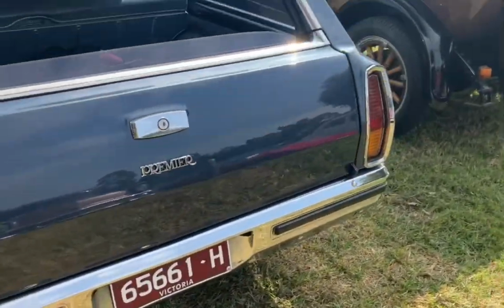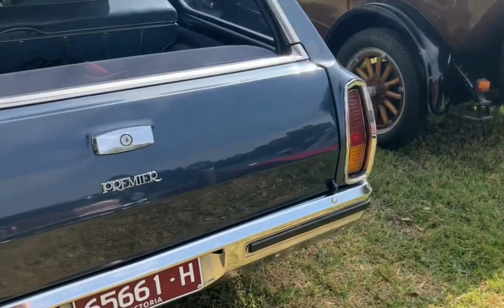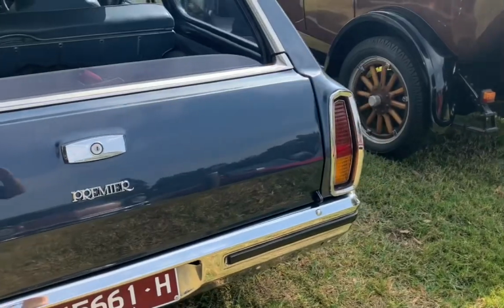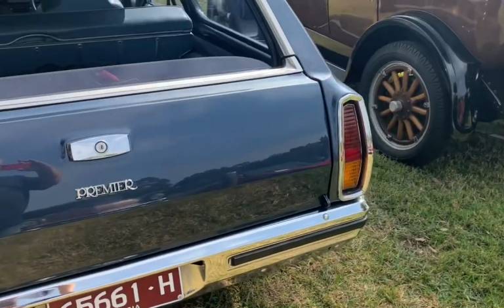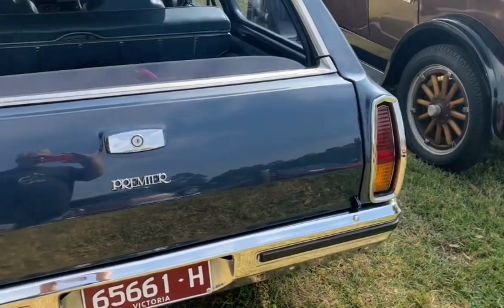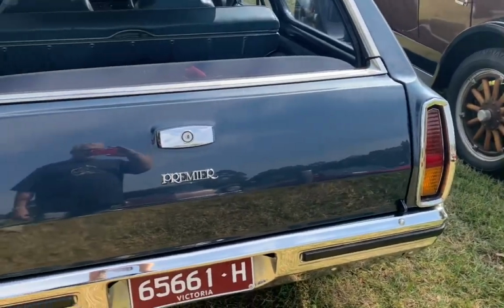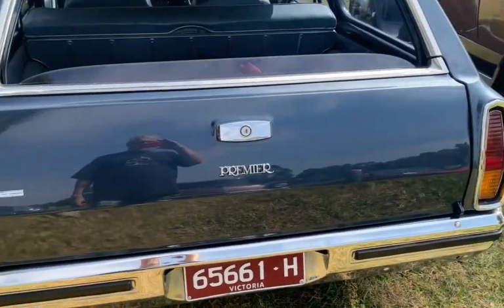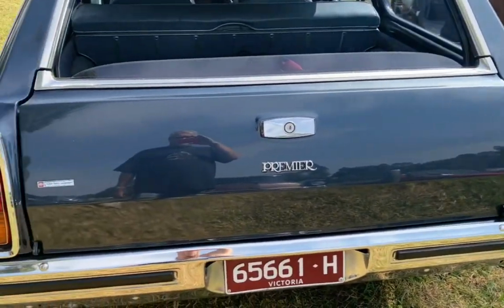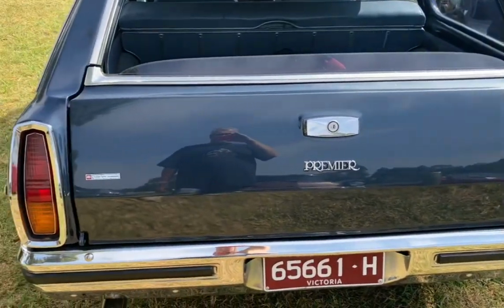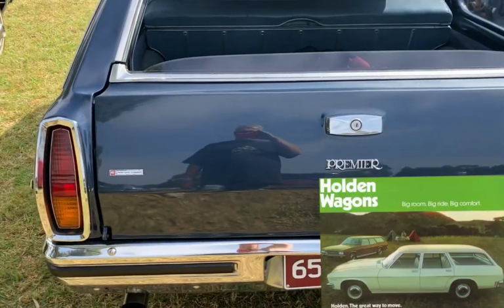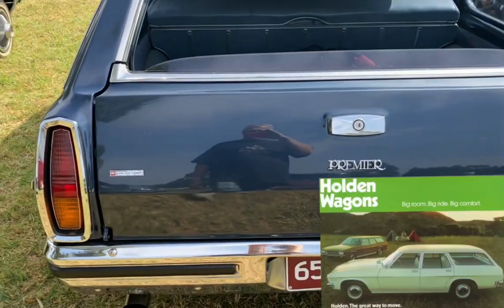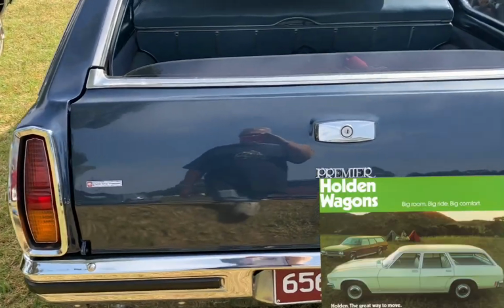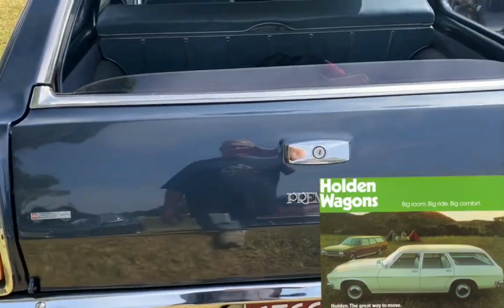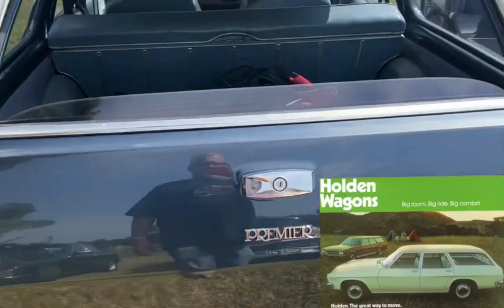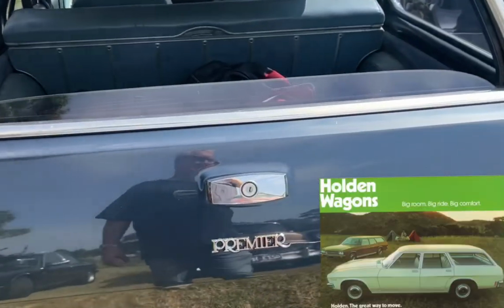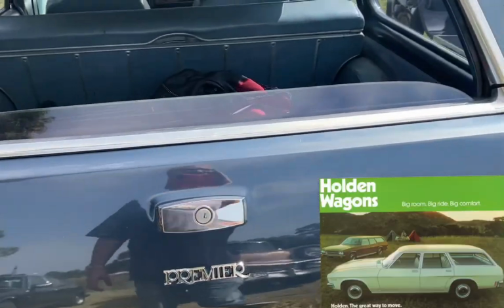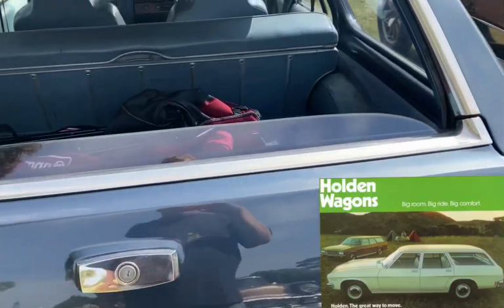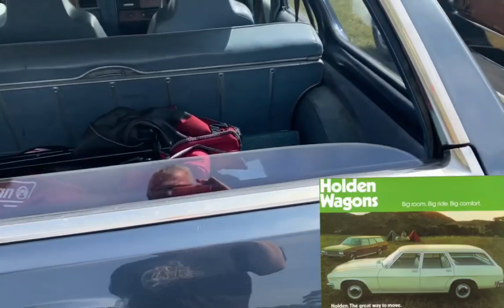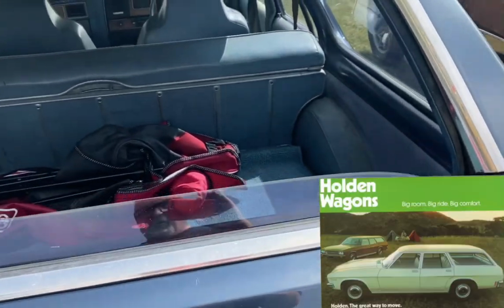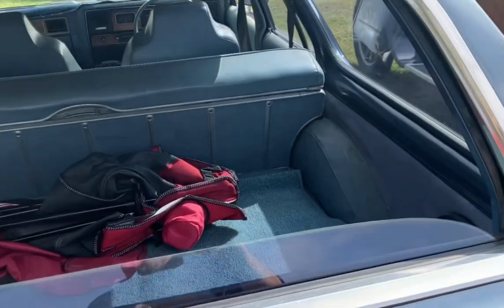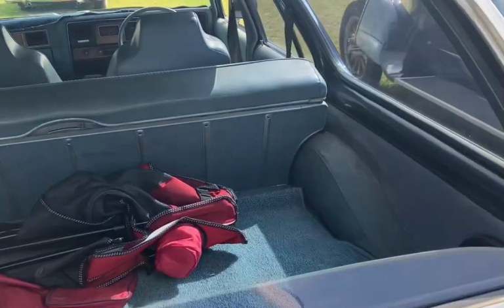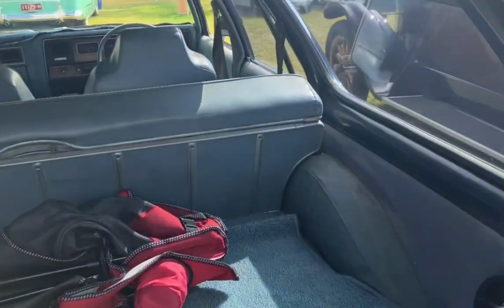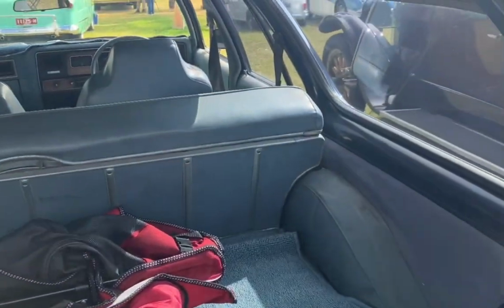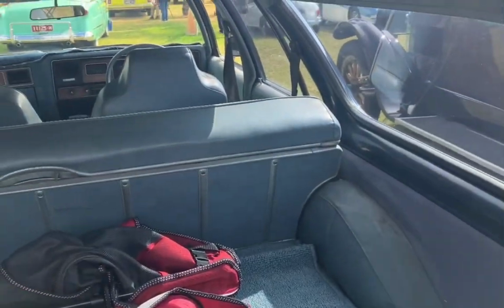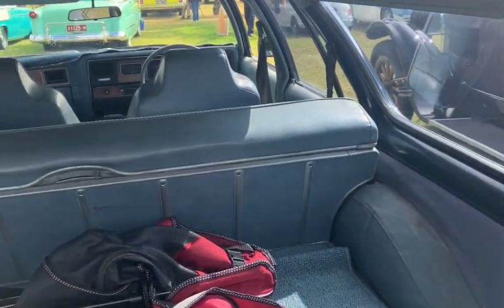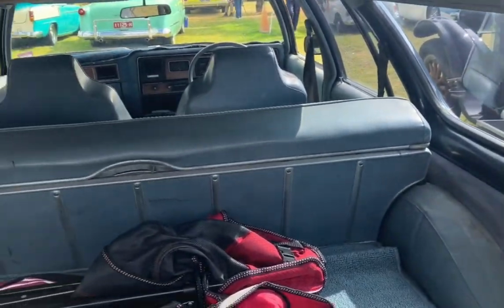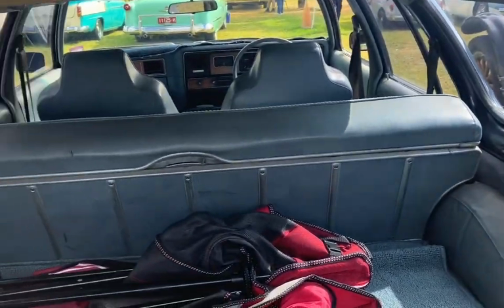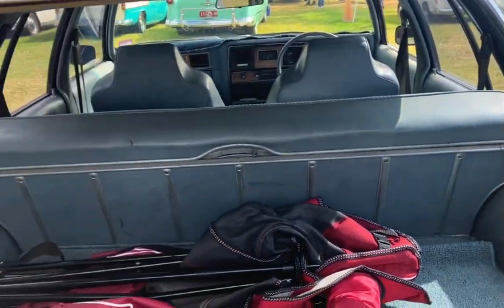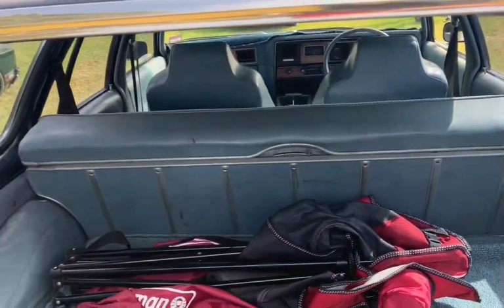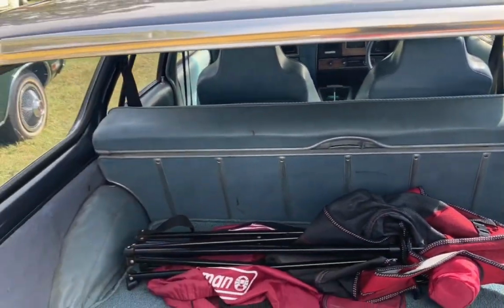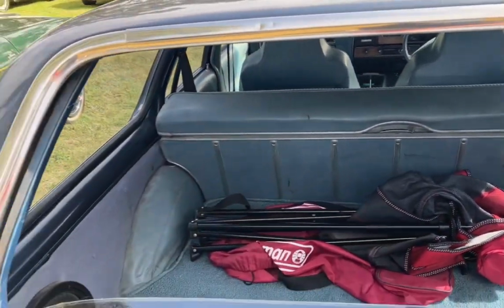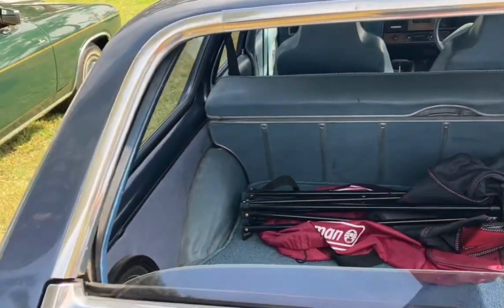It's got these vertical taillights which were used in the HQ series right through on the wagons. The sedans had a different taillight.